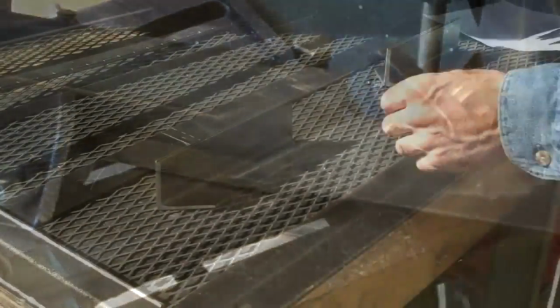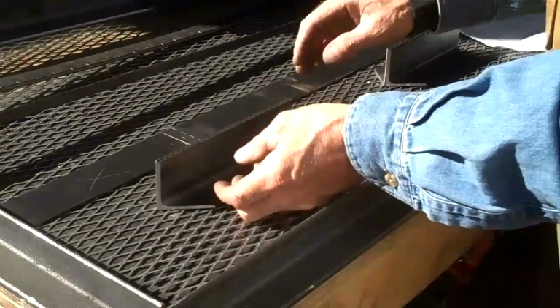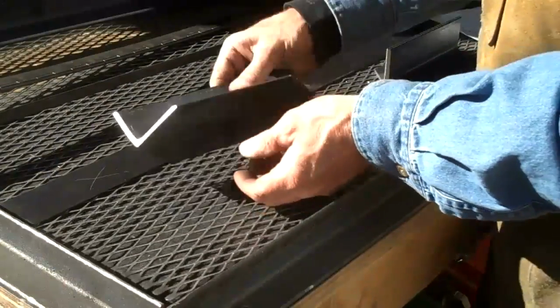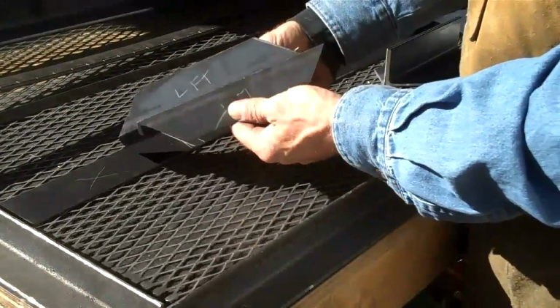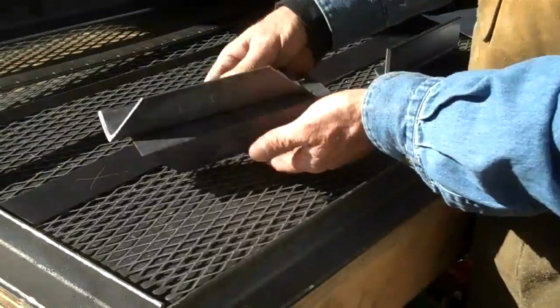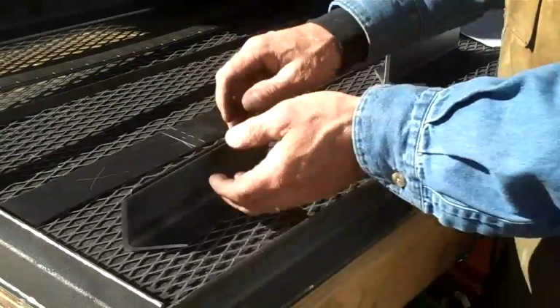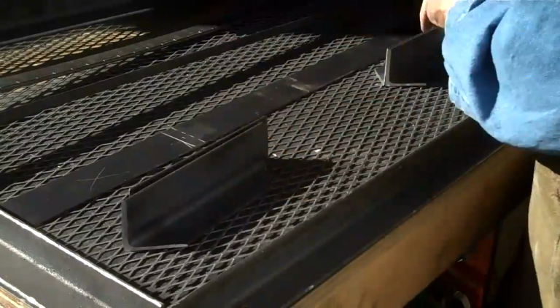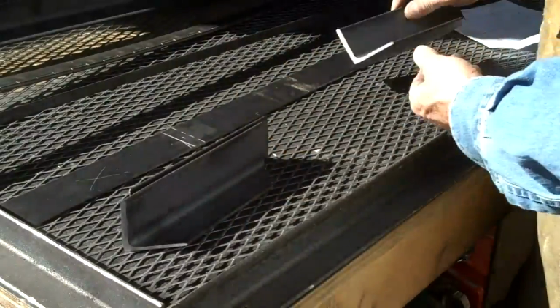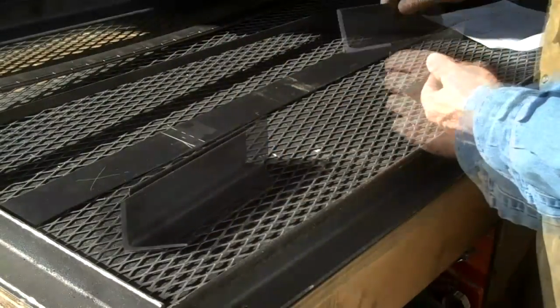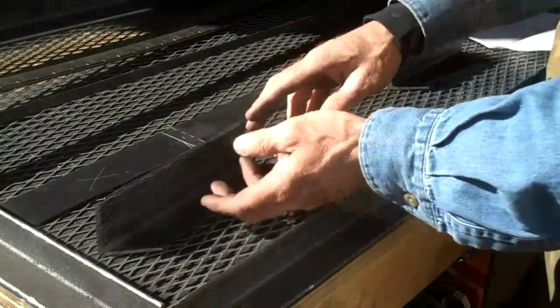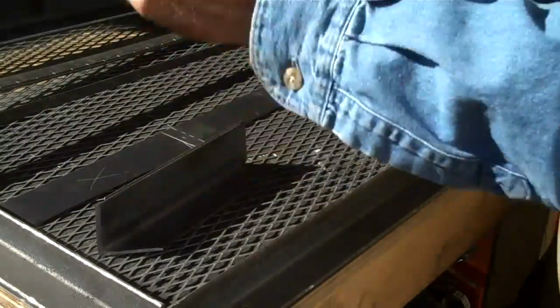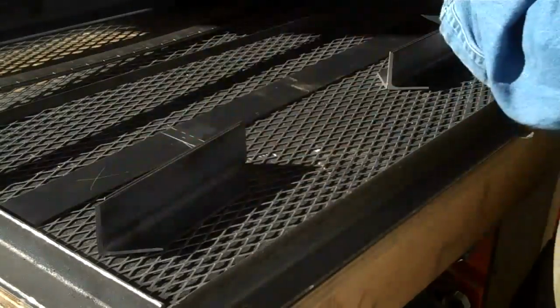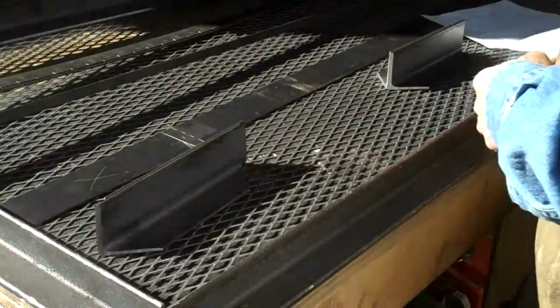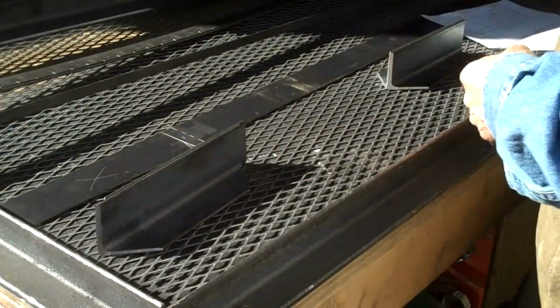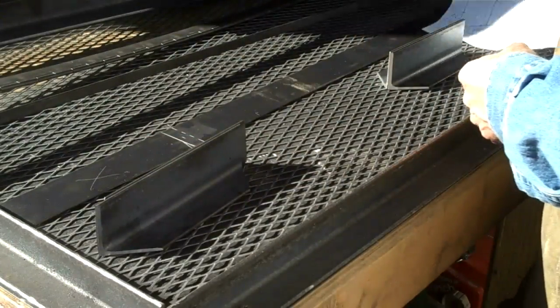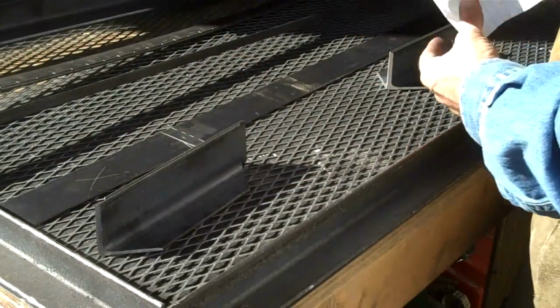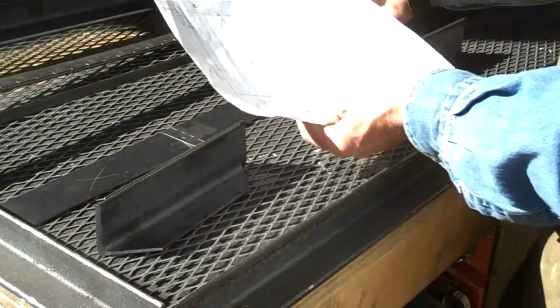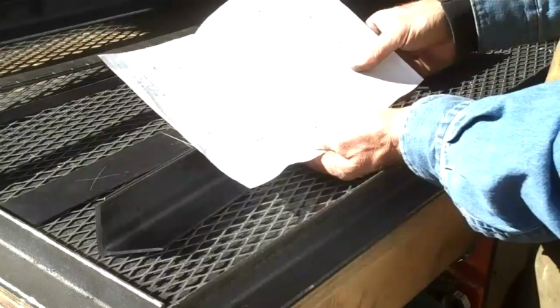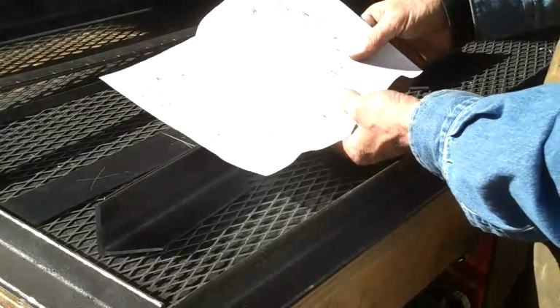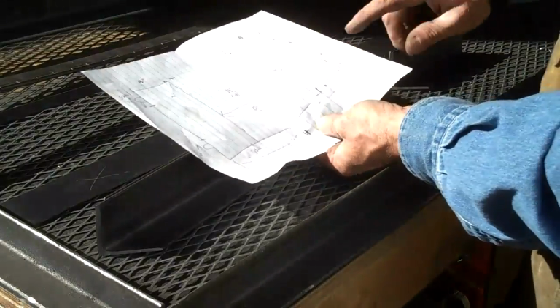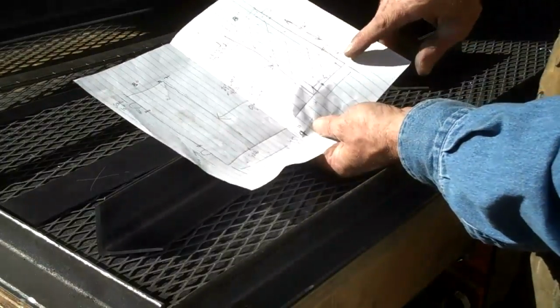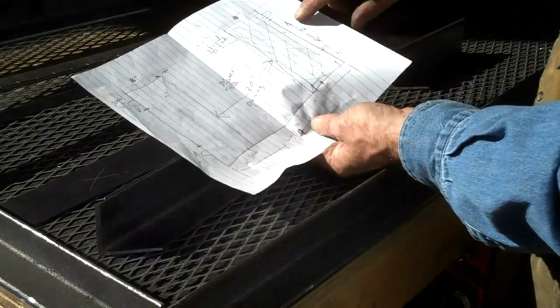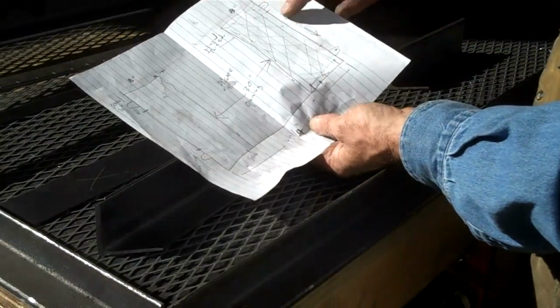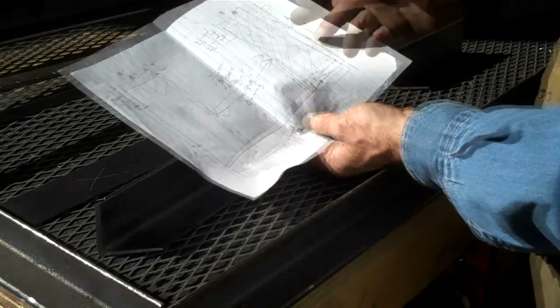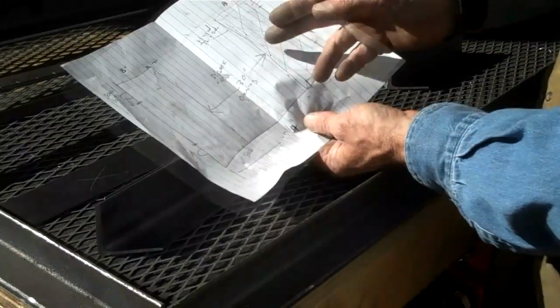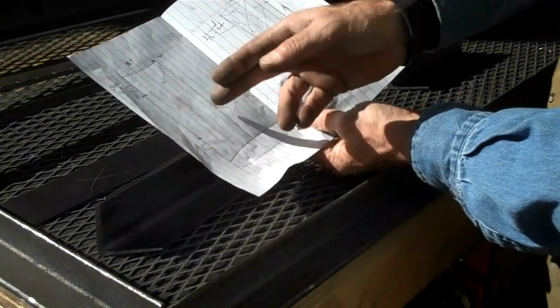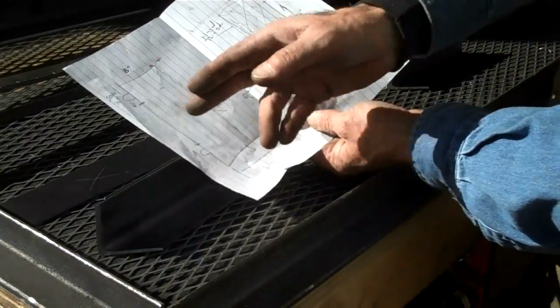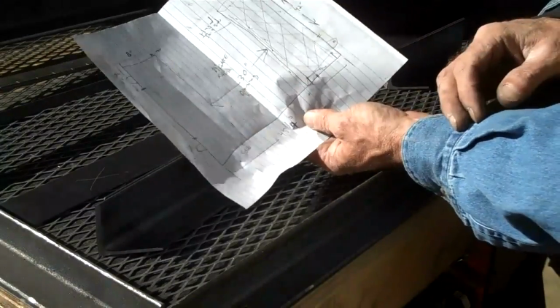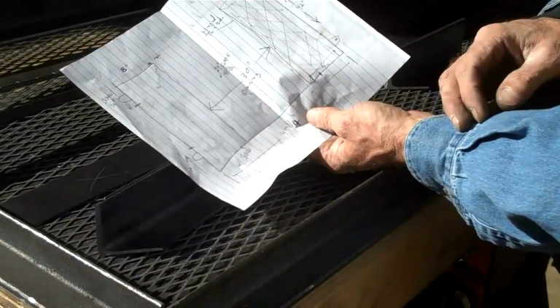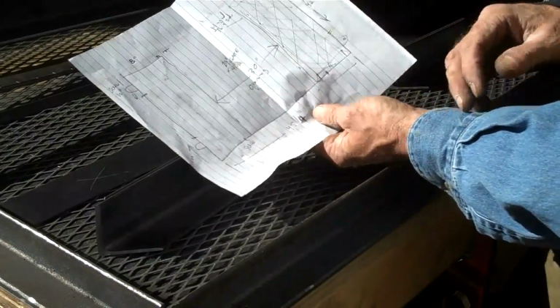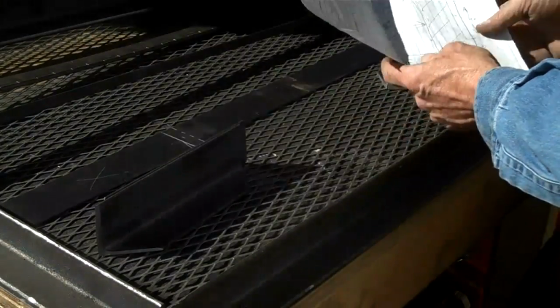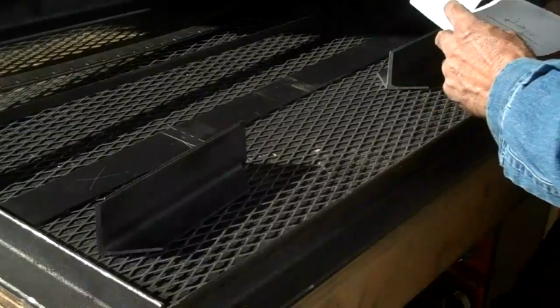All right, so we've got the top and the bottom for our left and our right side. Now we need to get four uprights. We're going 42 inches on all four of these sides. We'll go ahead and cut those next.